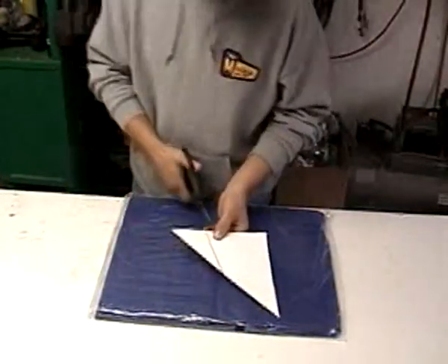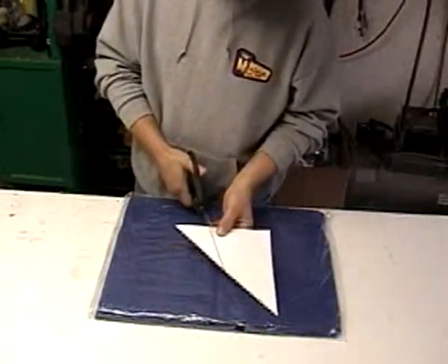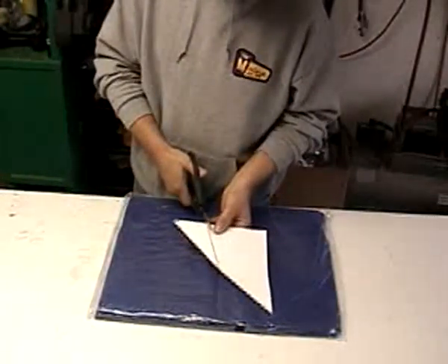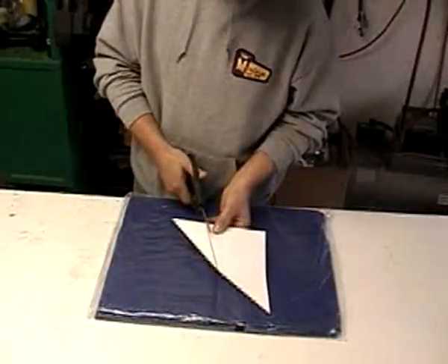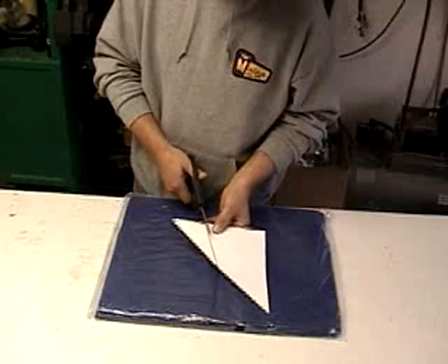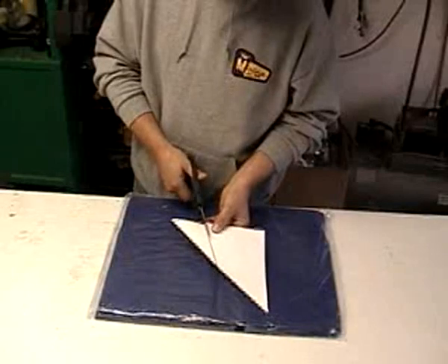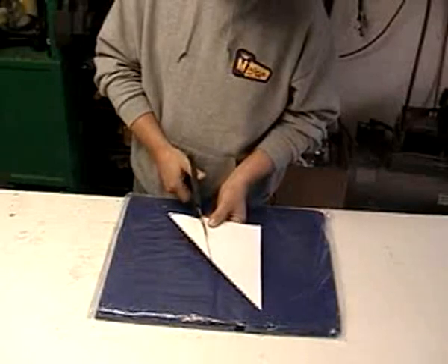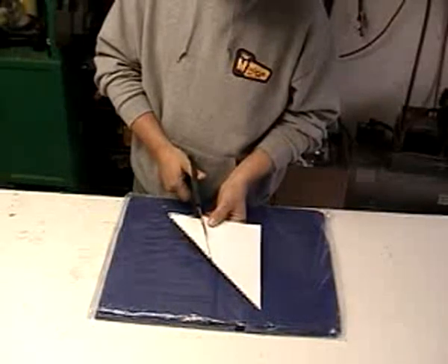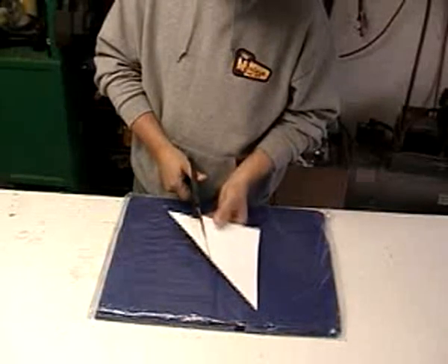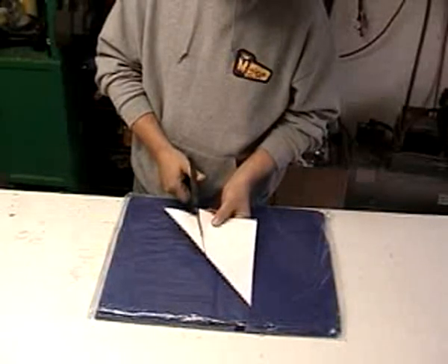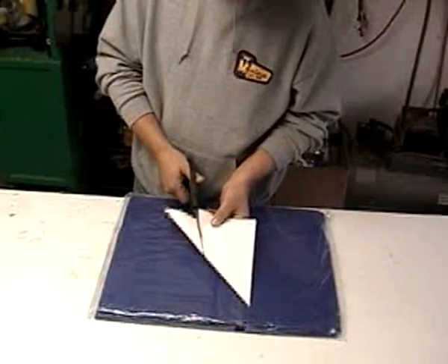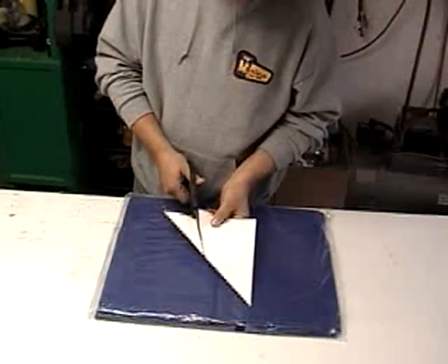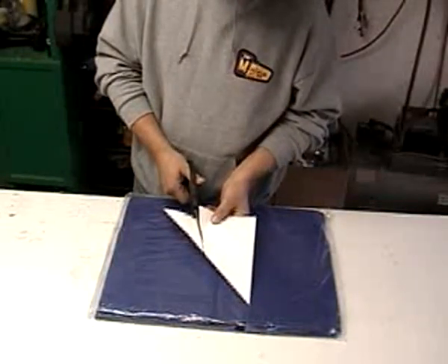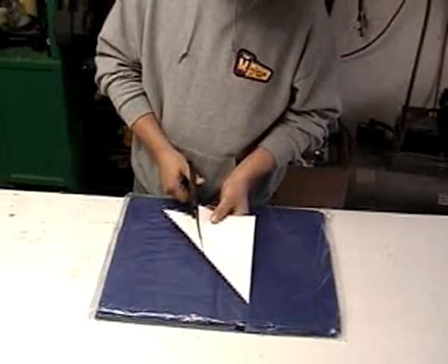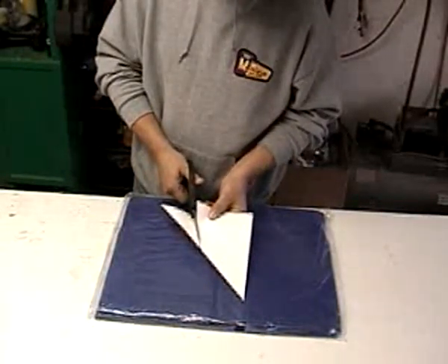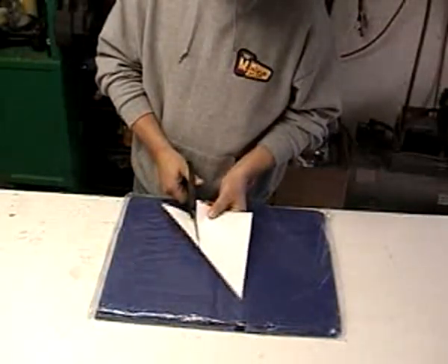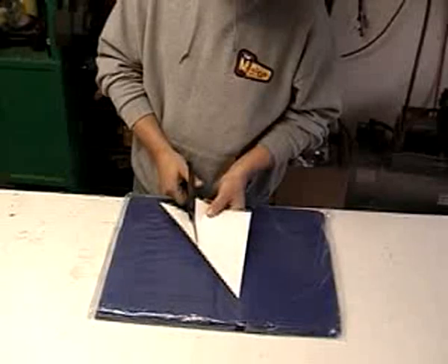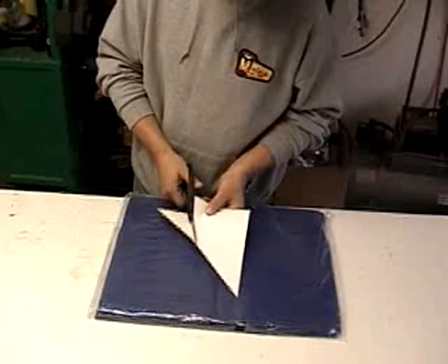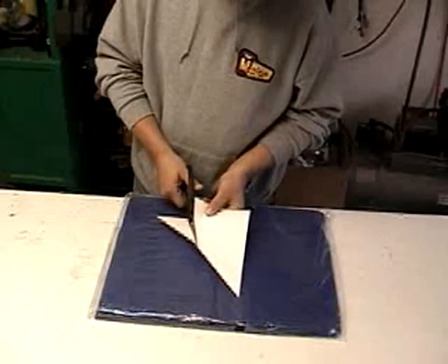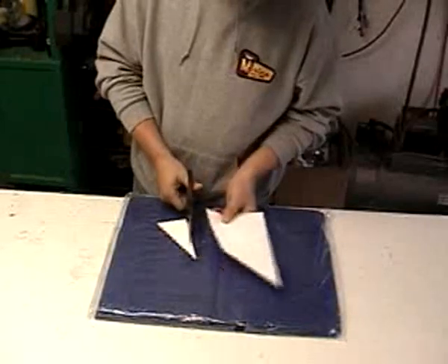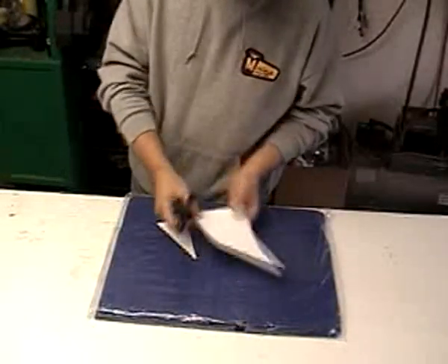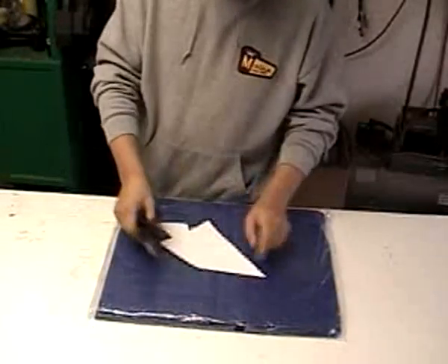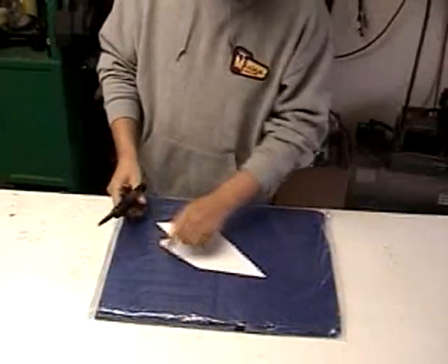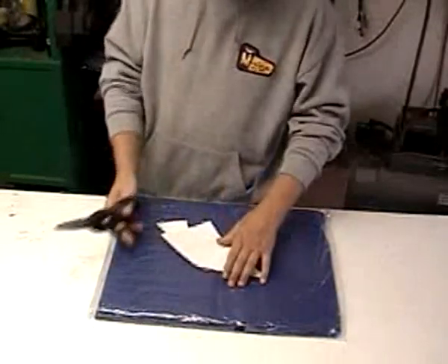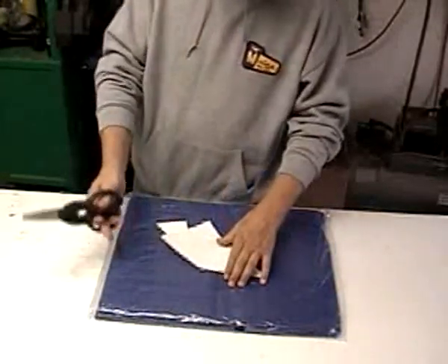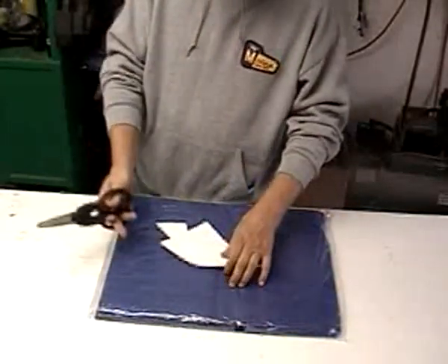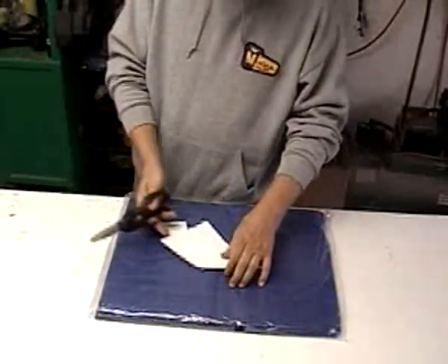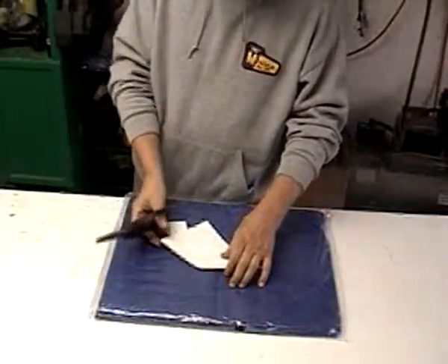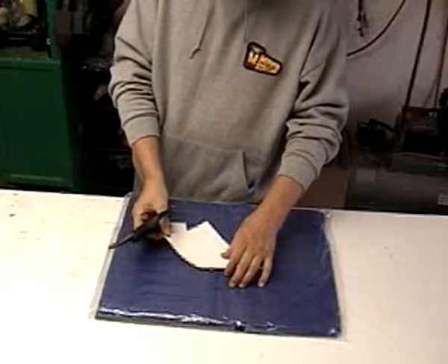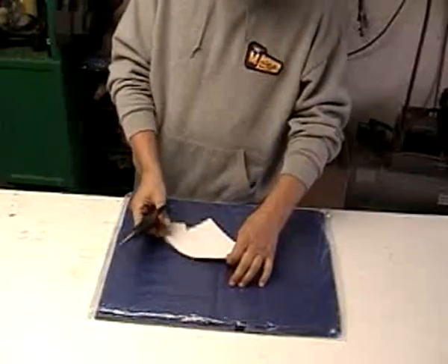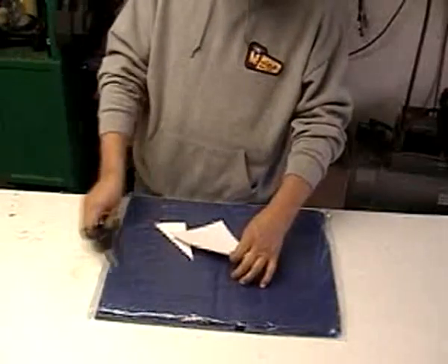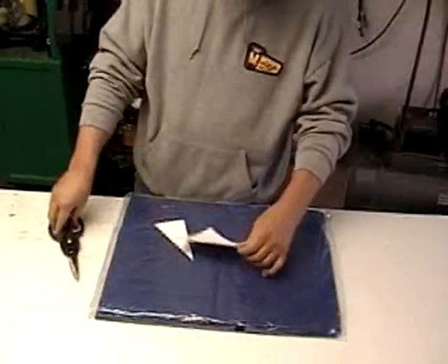Then I'm going to cut that right off — it's the same thing you're going to do with your tarp. If you're using a 10 by 10 tarp, you're going to fold it in a triangle, find the halfway point, and on a 10 by 10 you're going to come down 4 feet and cut it off.